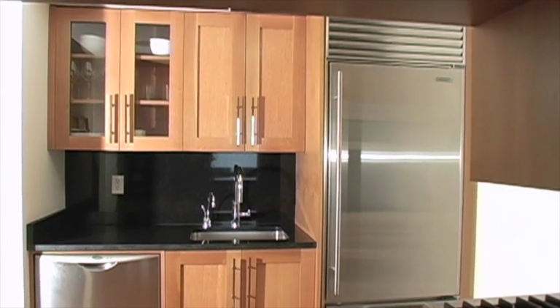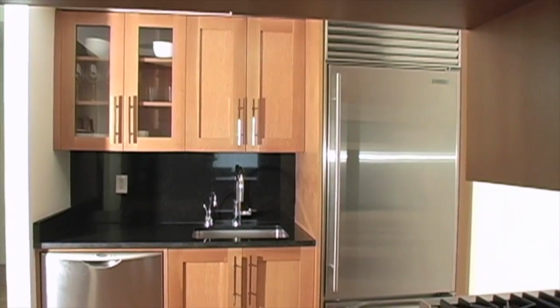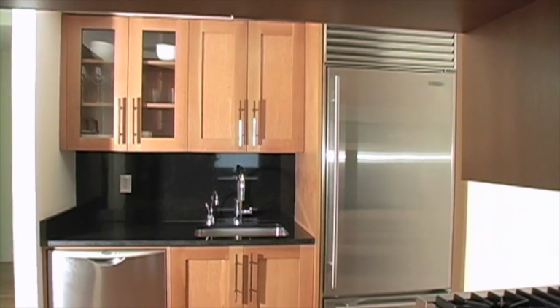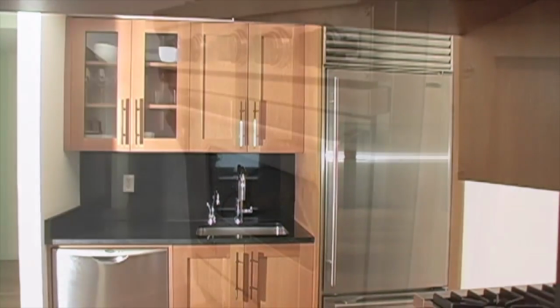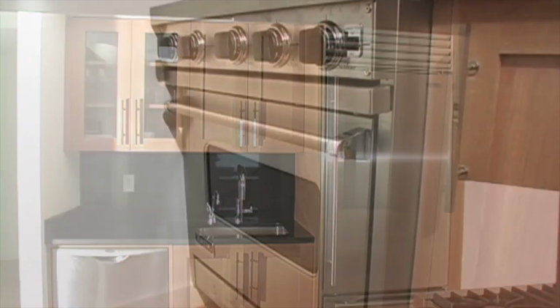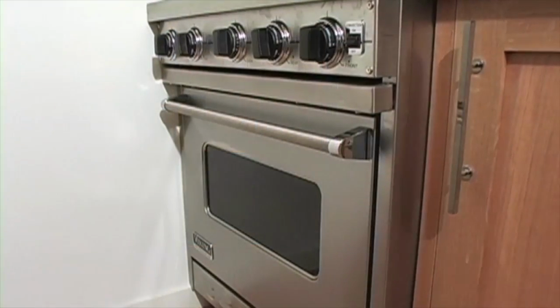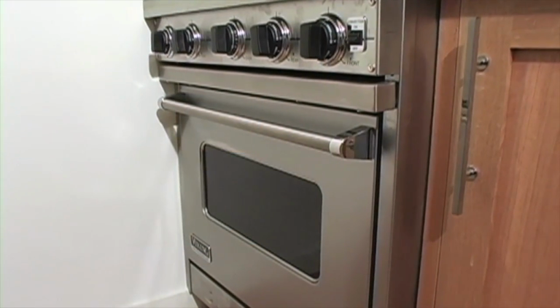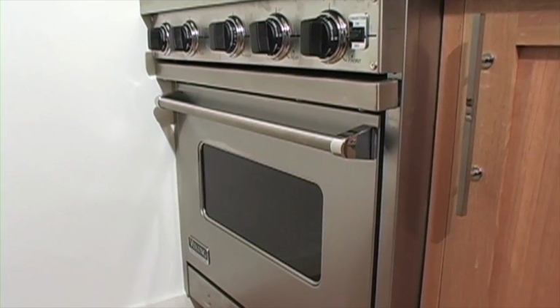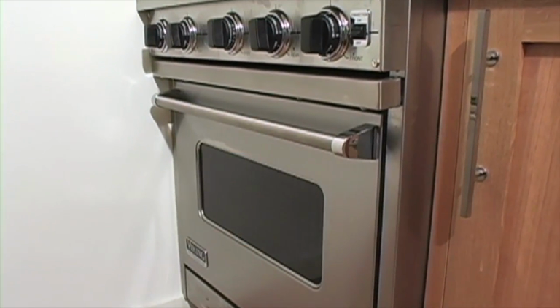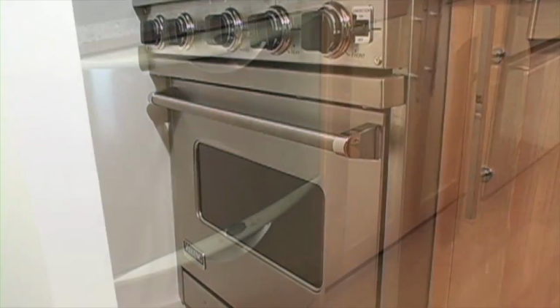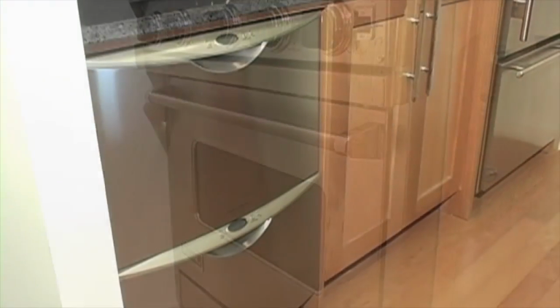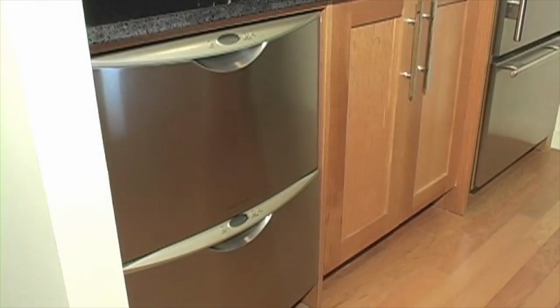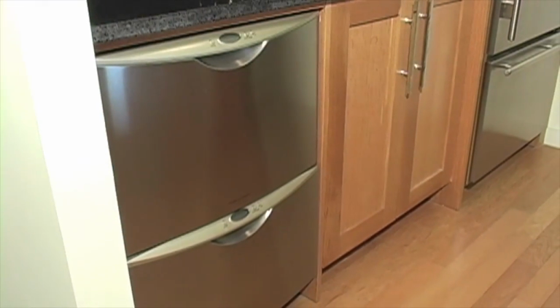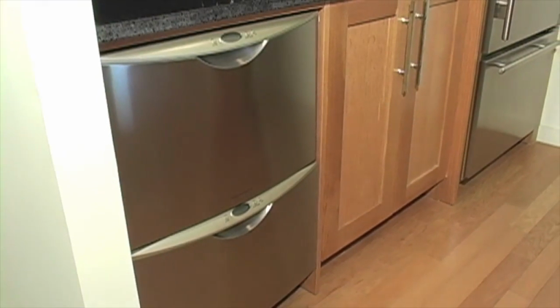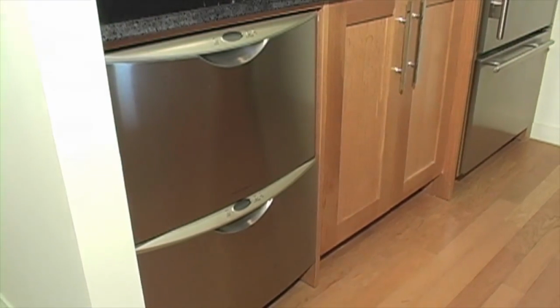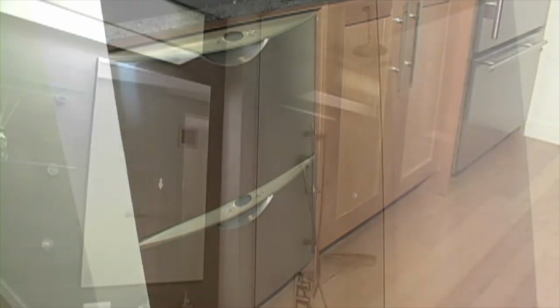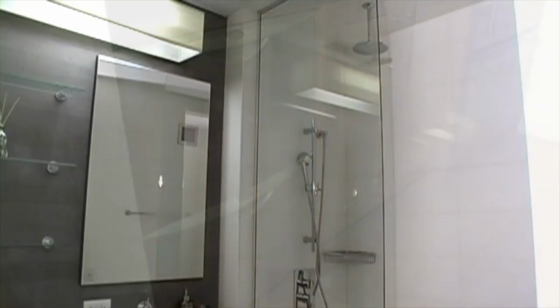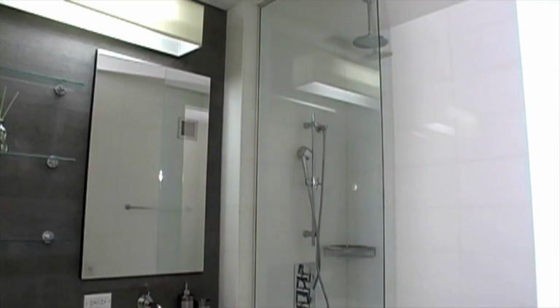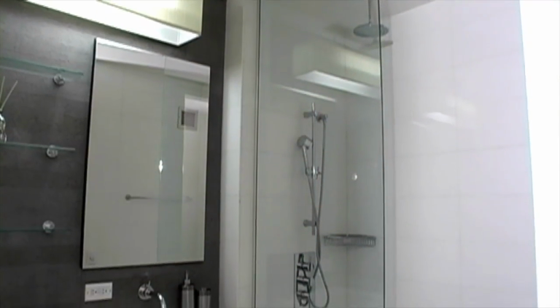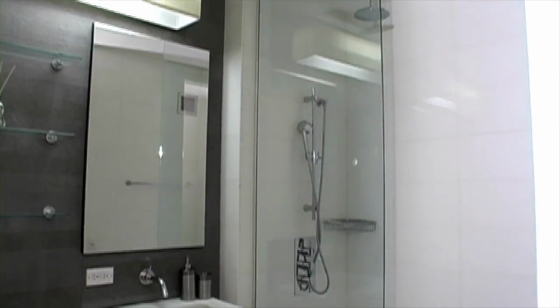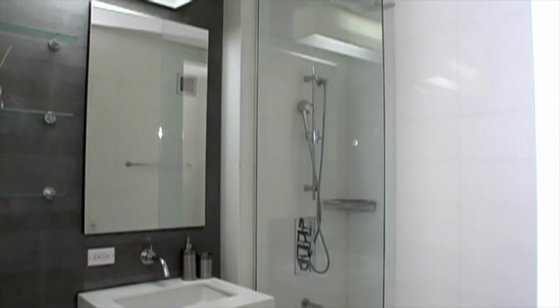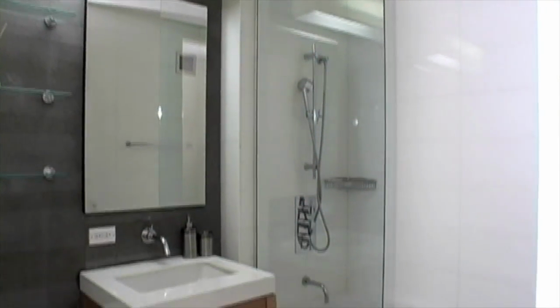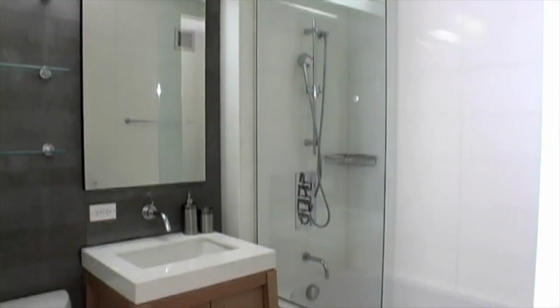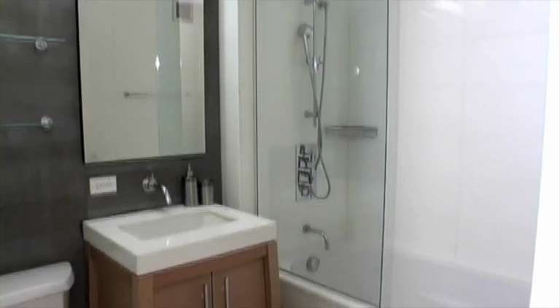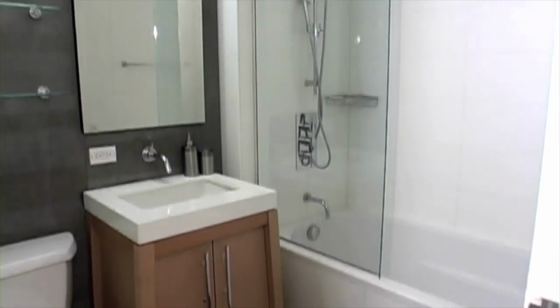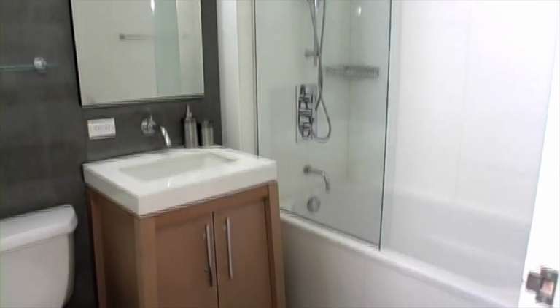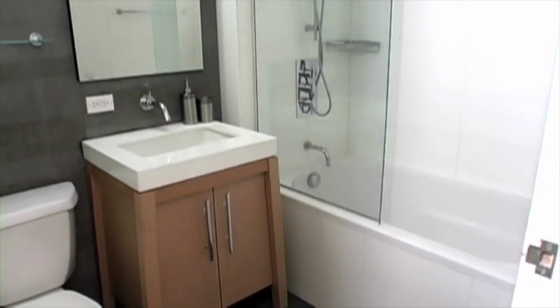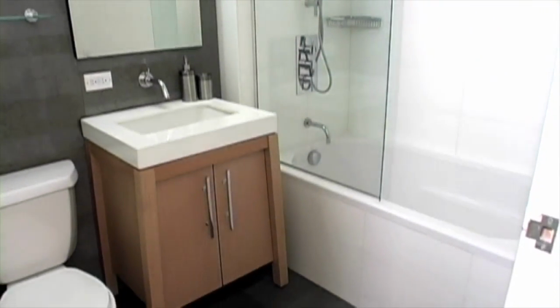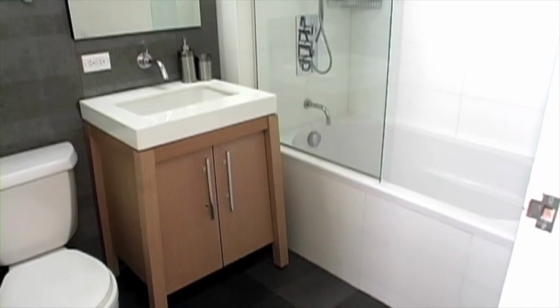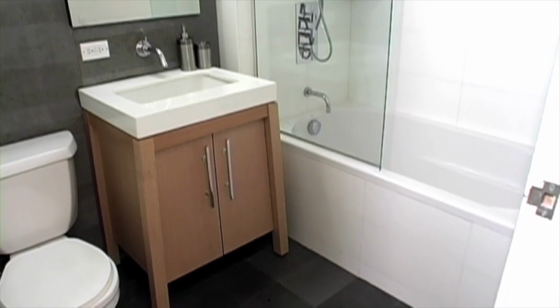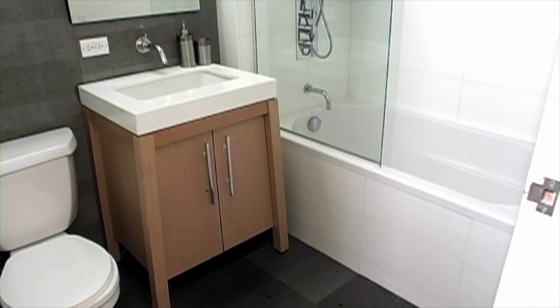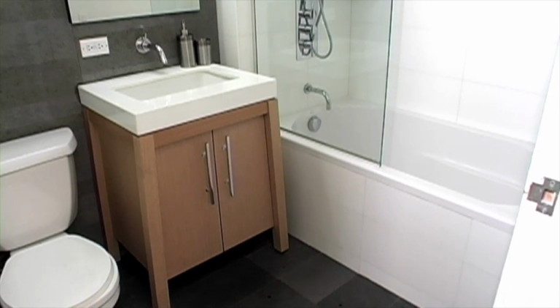A Sub-Zero refrigerator, a Viking range, and a dual drawer Fisher & Paykel dishwasher. The bath is complete with Himalayan silk marble countertops and Balsalto de Pompeii lava stone floors.